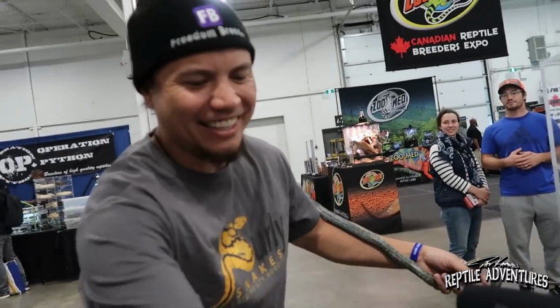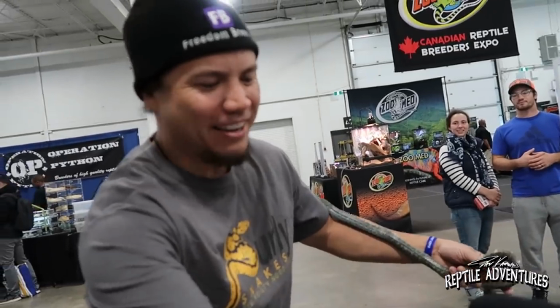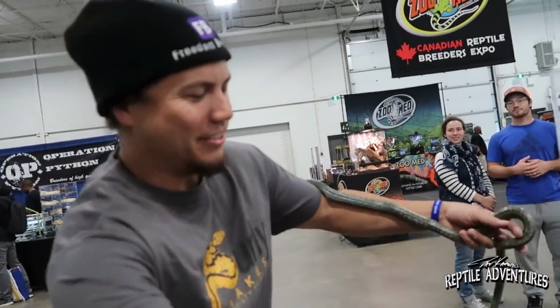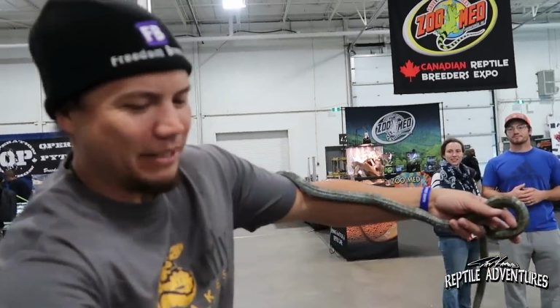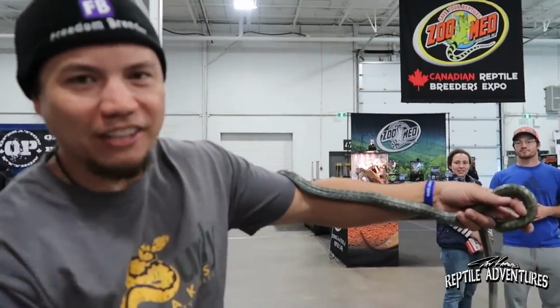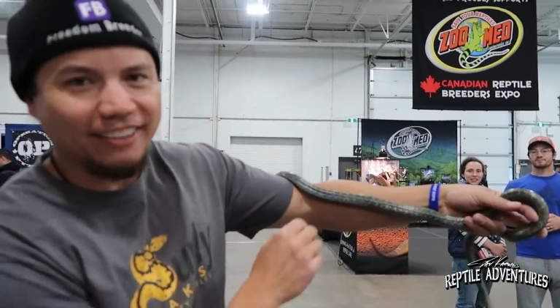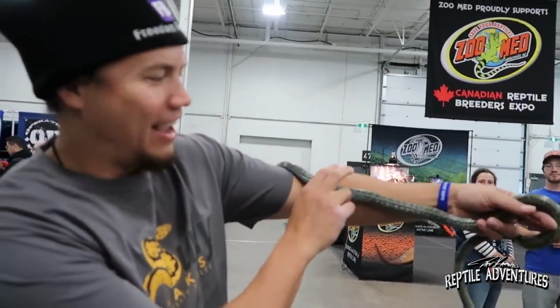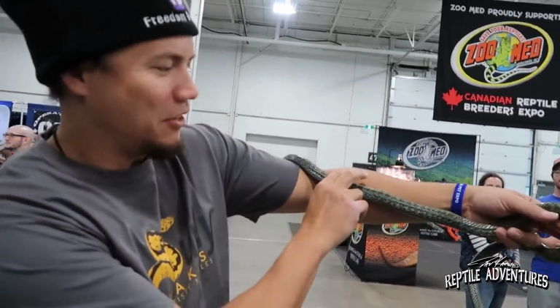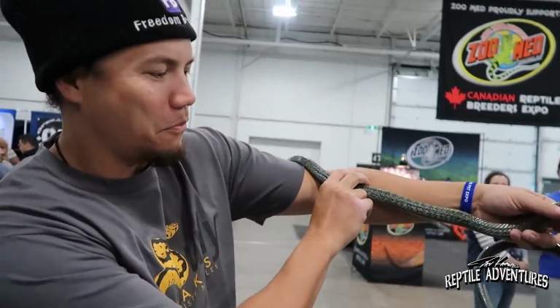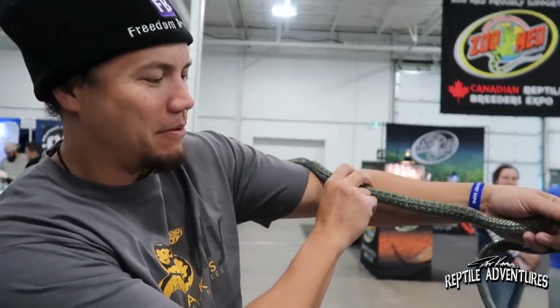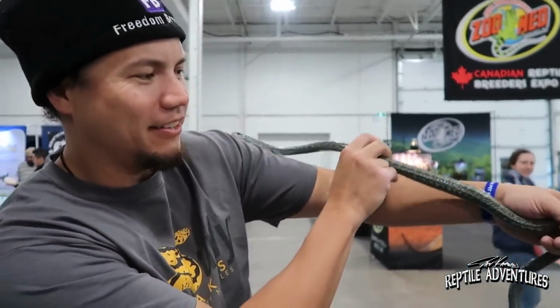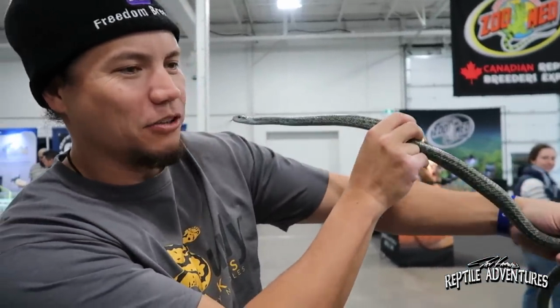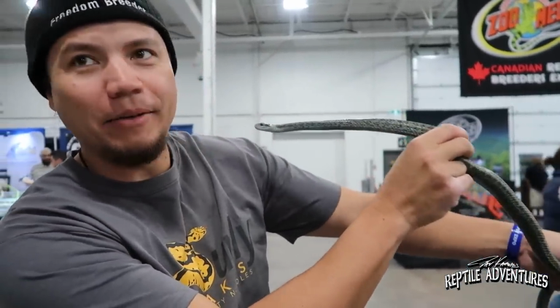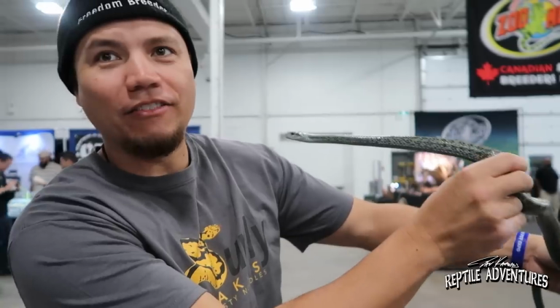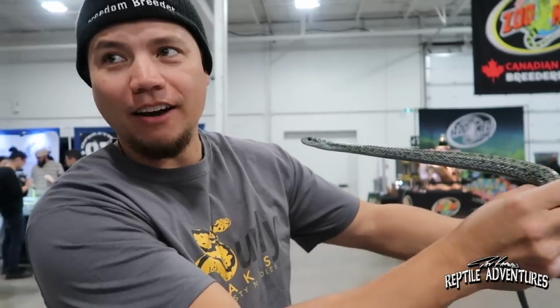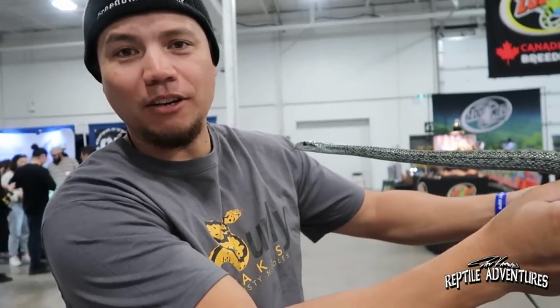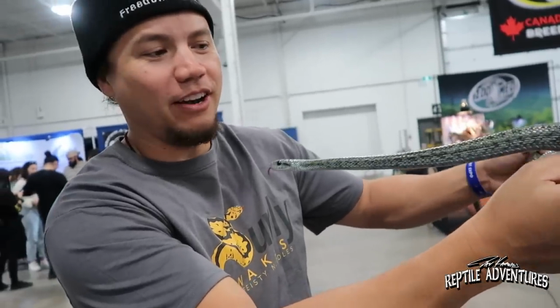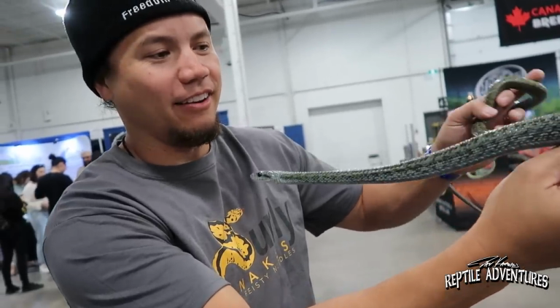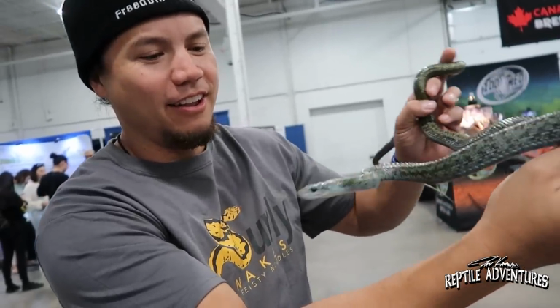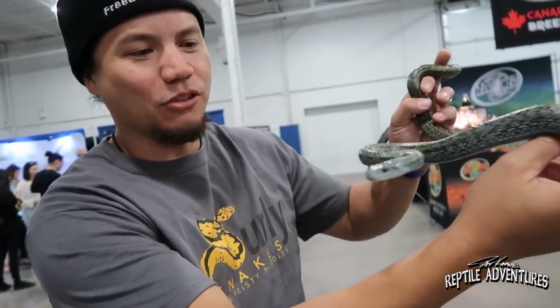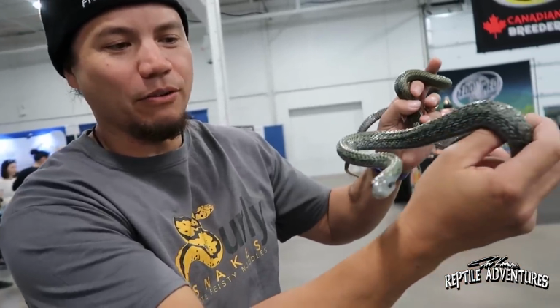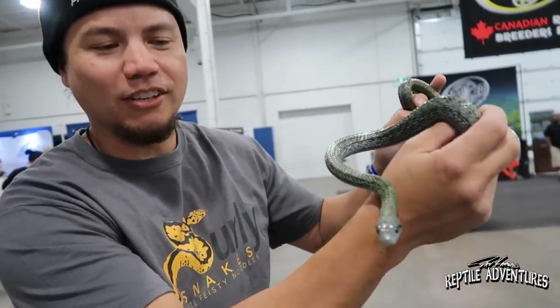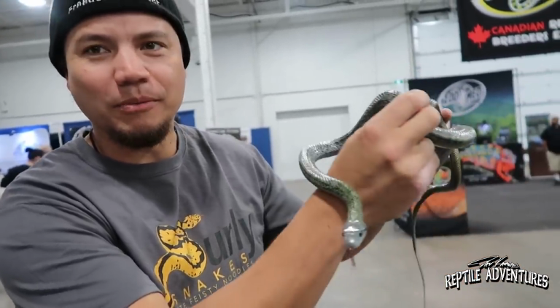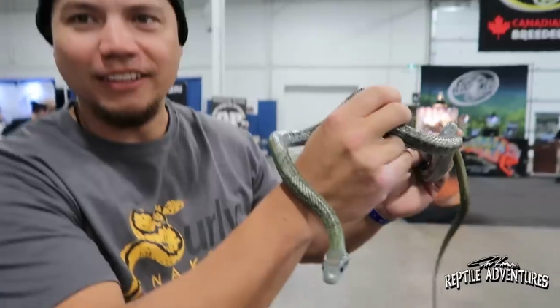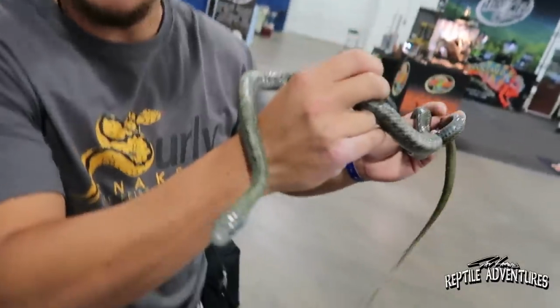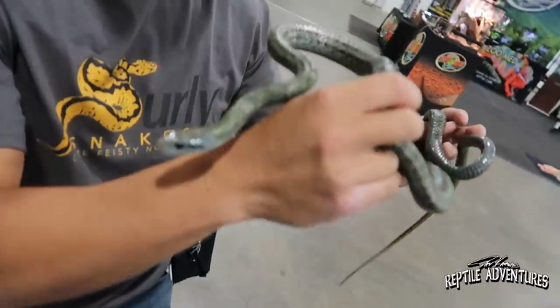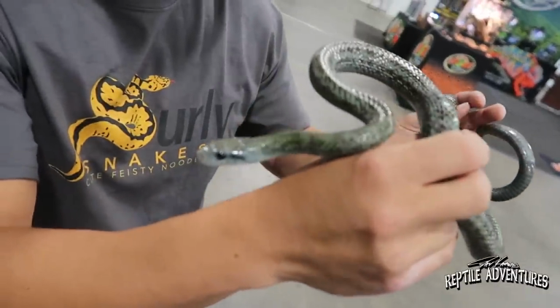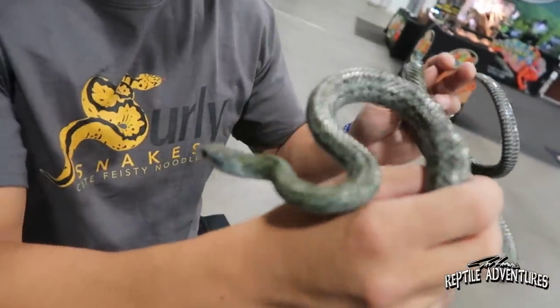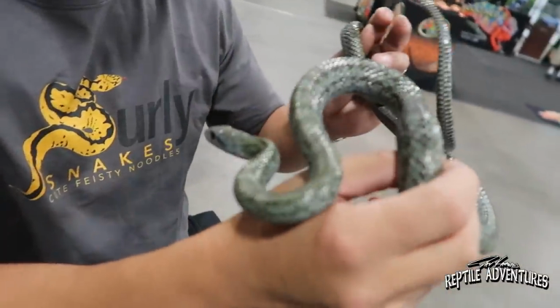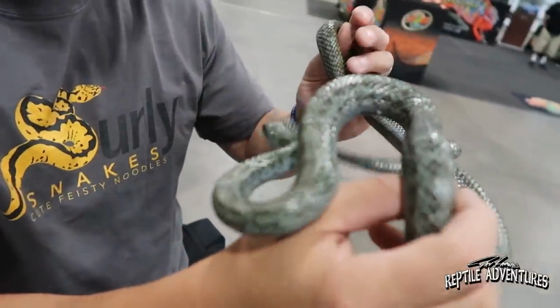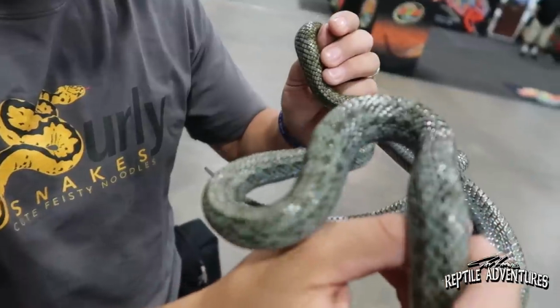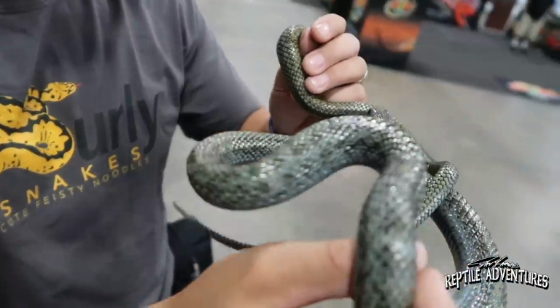What you got there, Brian? This is a Japanese rat snake, and it's pretty amazing. They've got a lot of animals here, but this is the one that really just stuck out to me. That is amazing. I just find these to be incredible snakes. They really are.